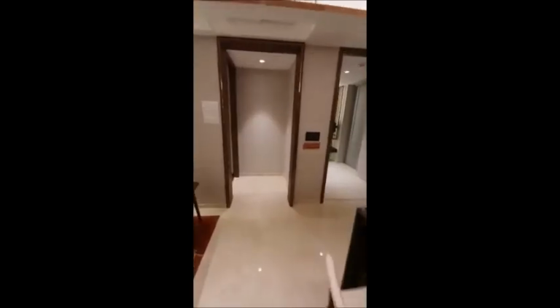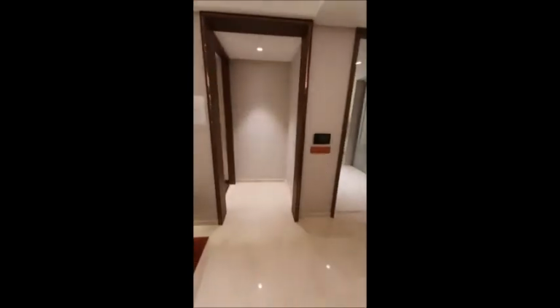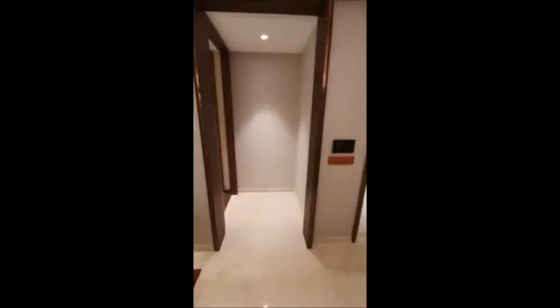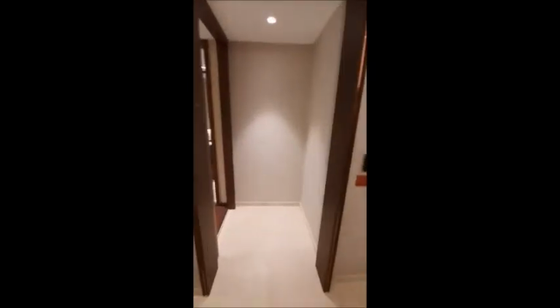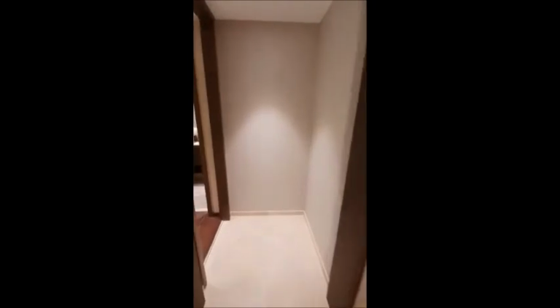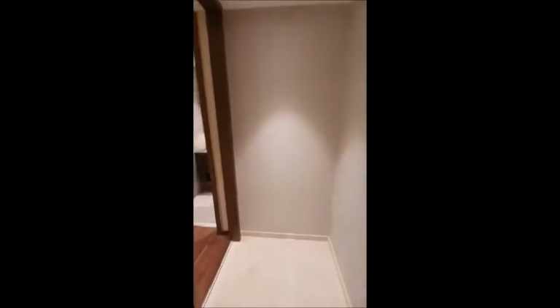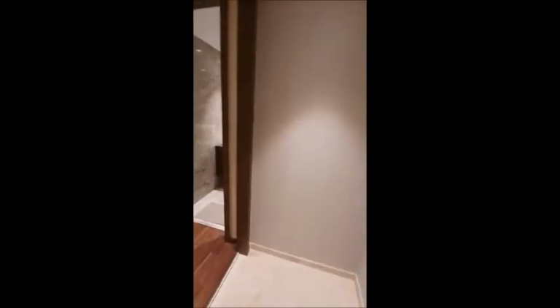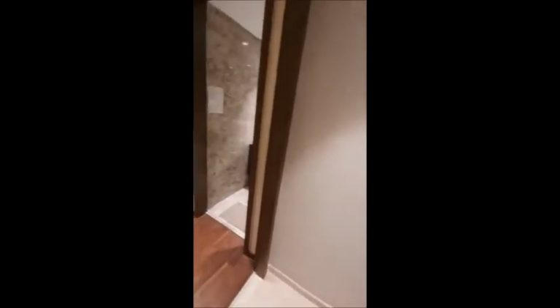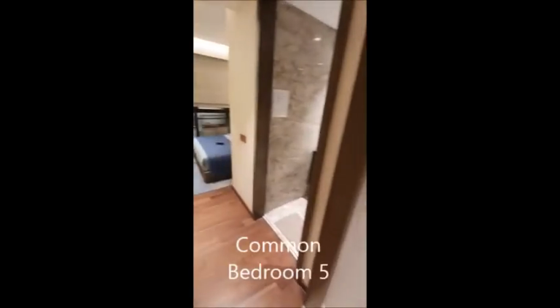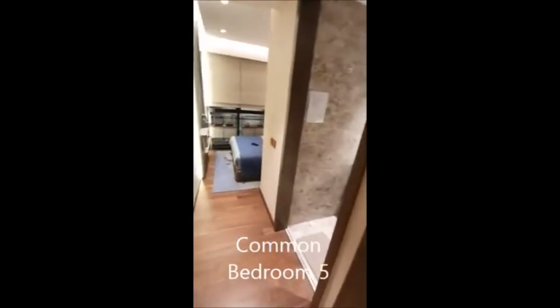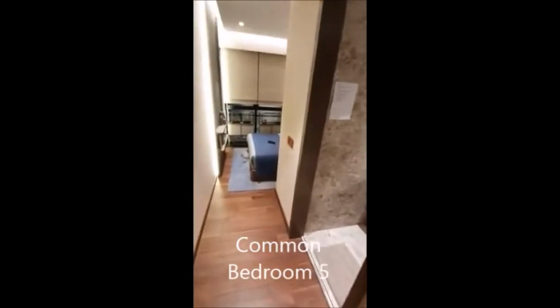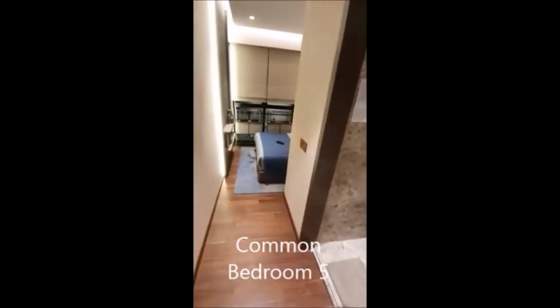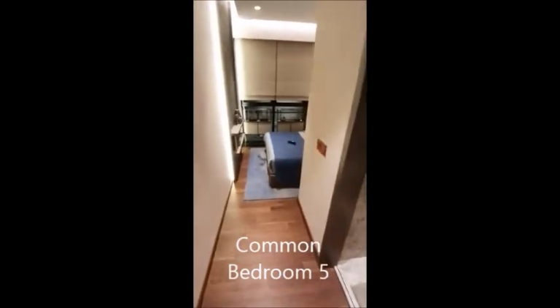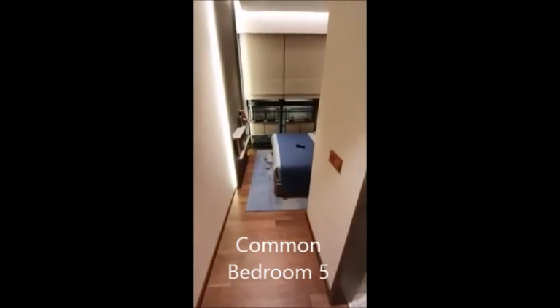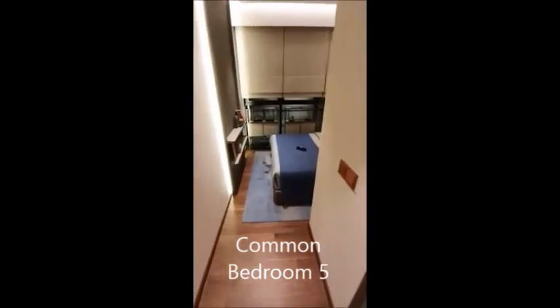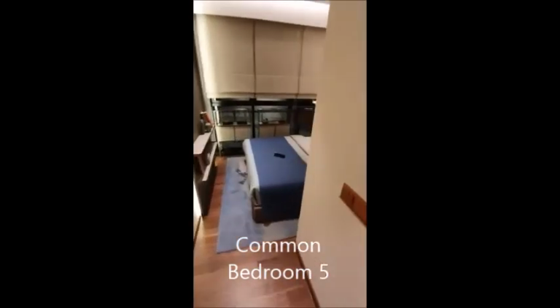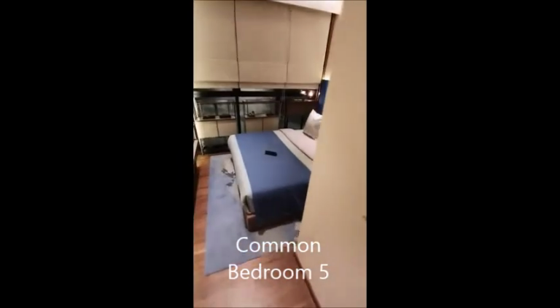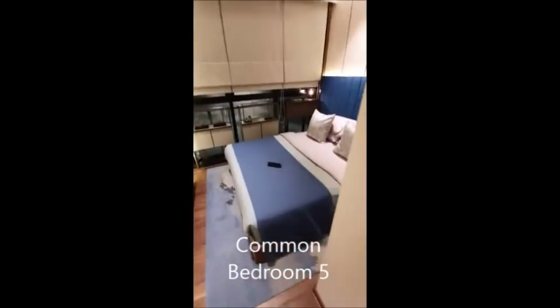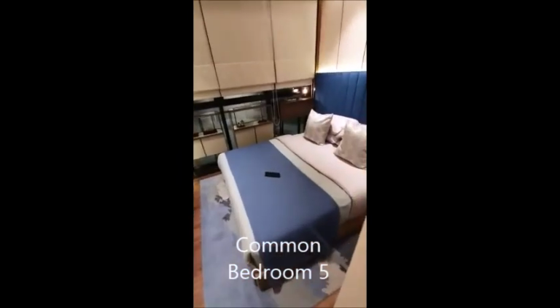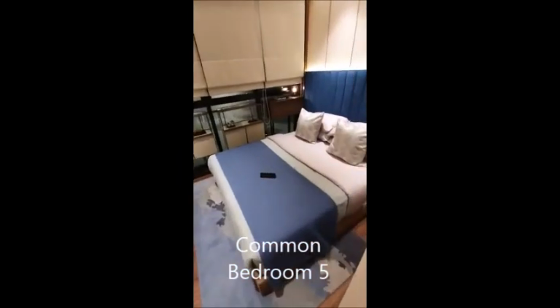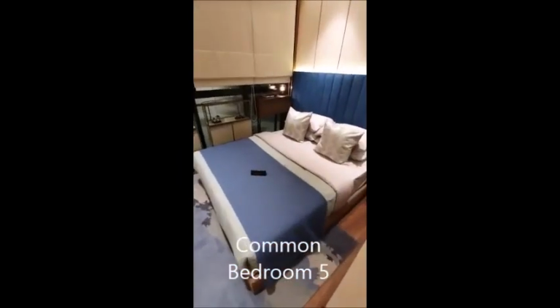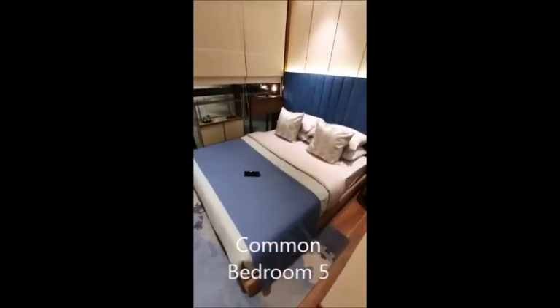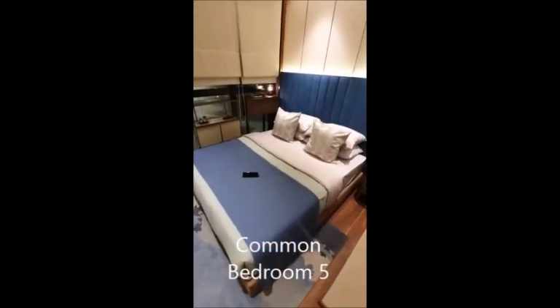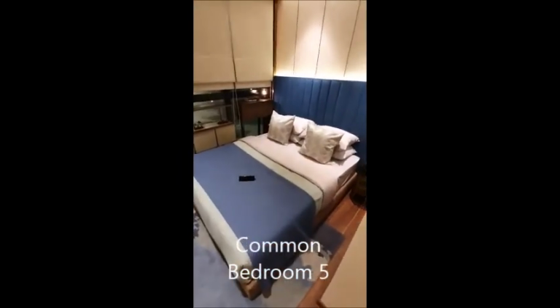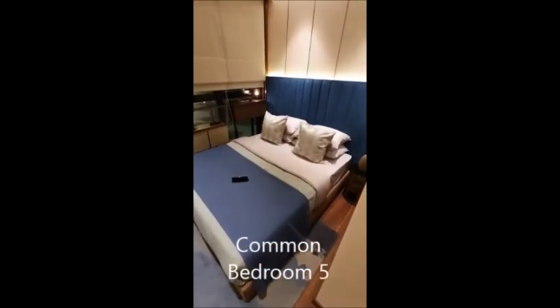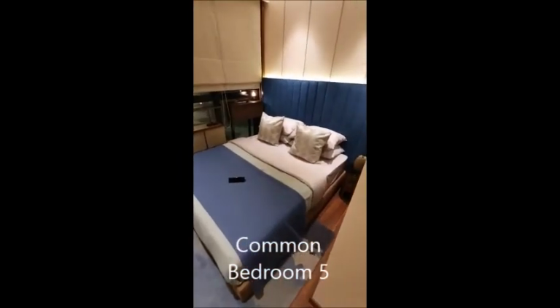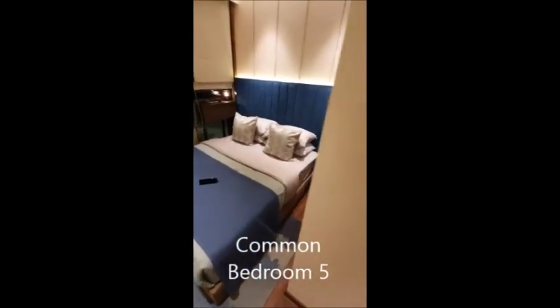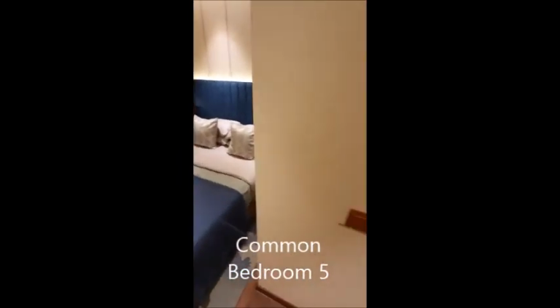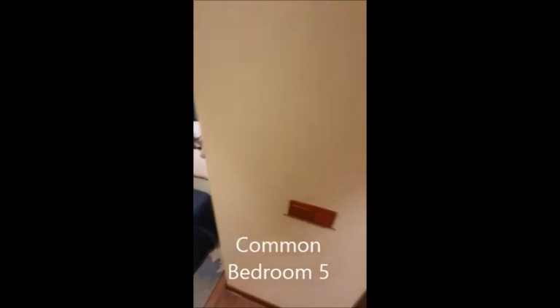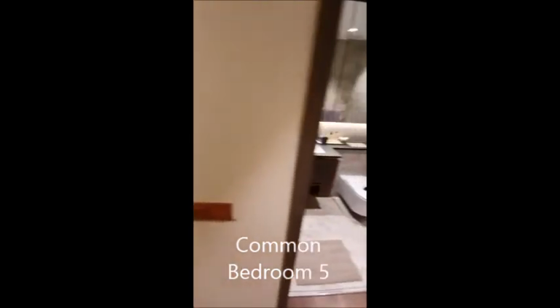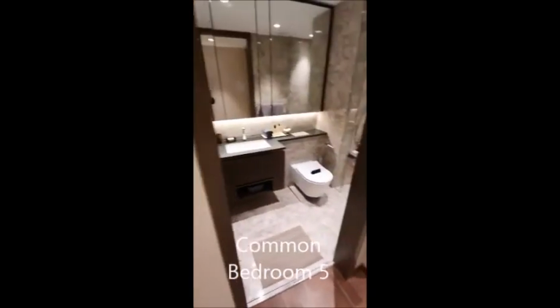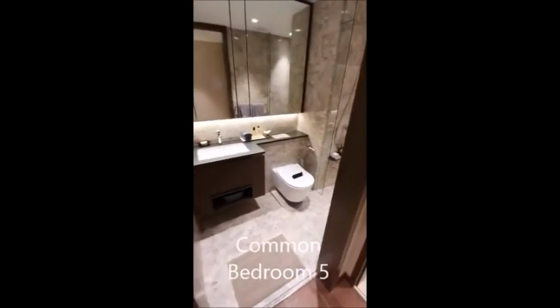Bedroom 5 is quite interesting because it's away from the other rooms, and it's actually quite a sizable room. Typically, it can be used as an office or a guest room, because this room has its own bathroom too.